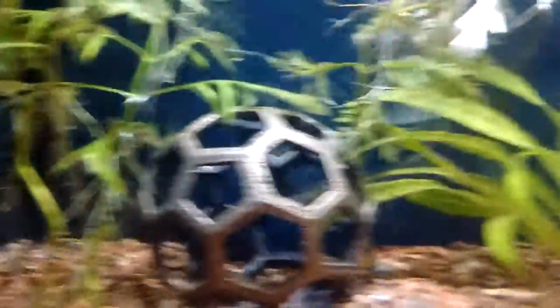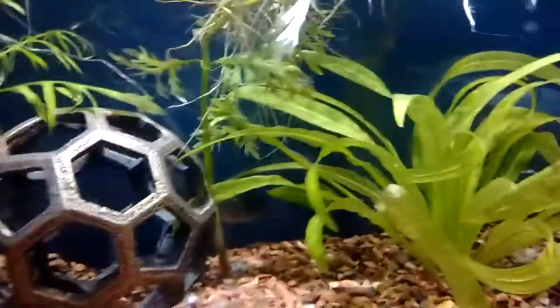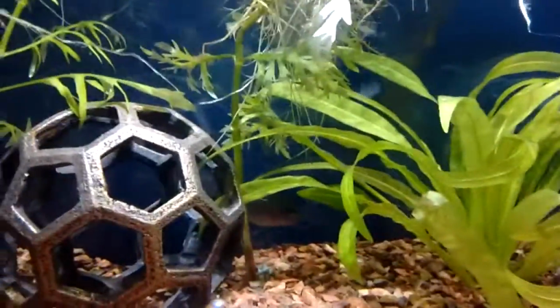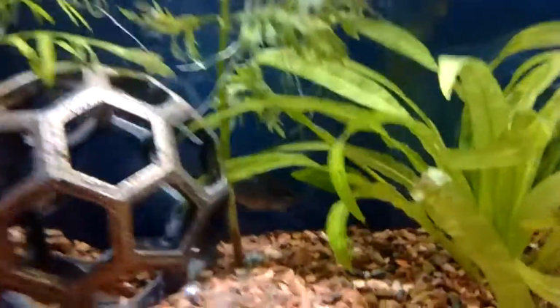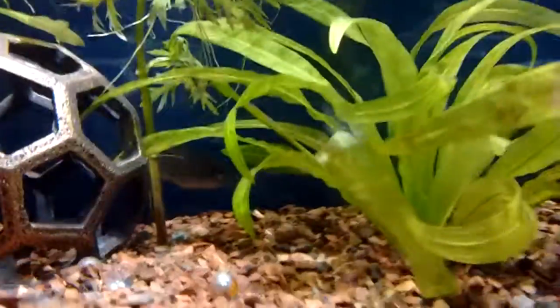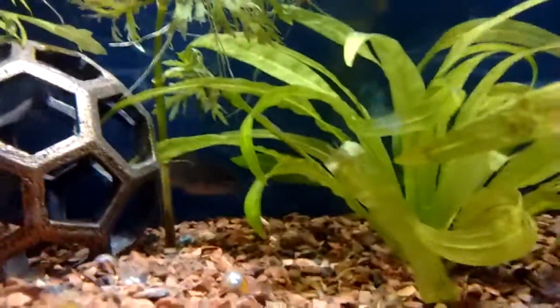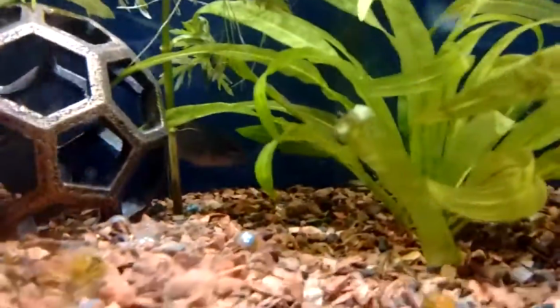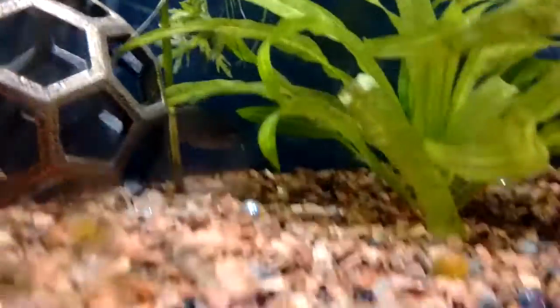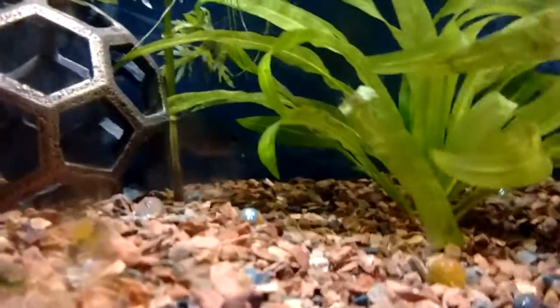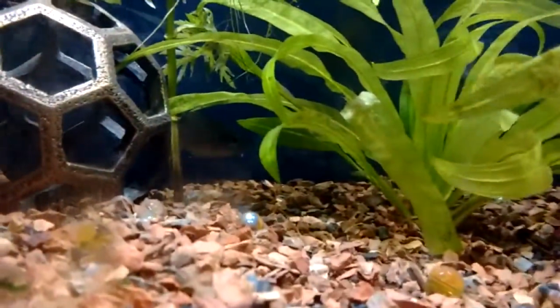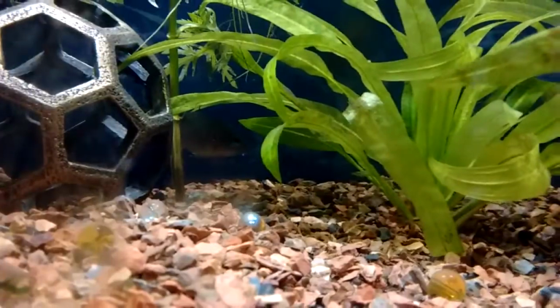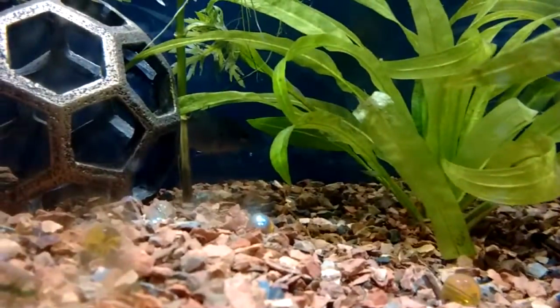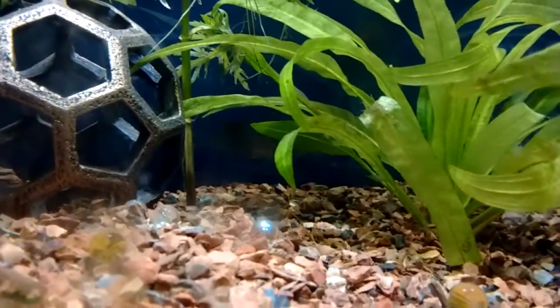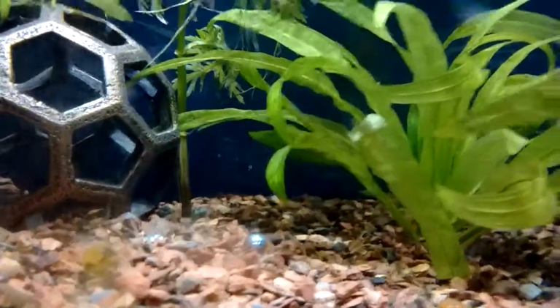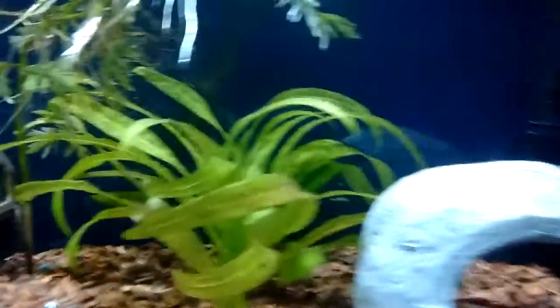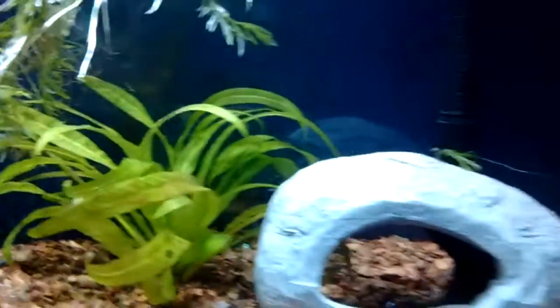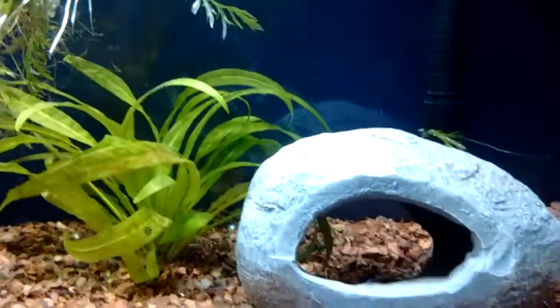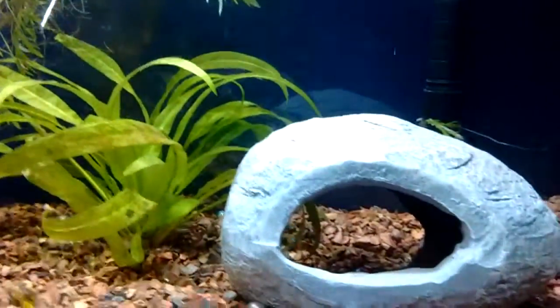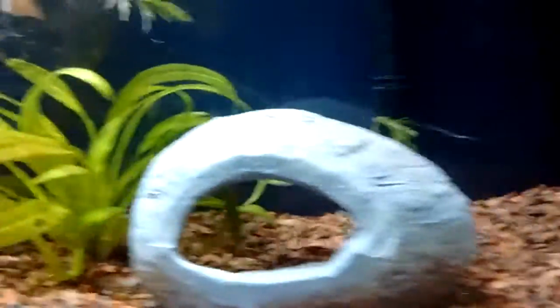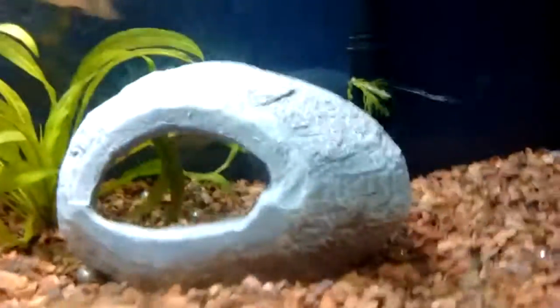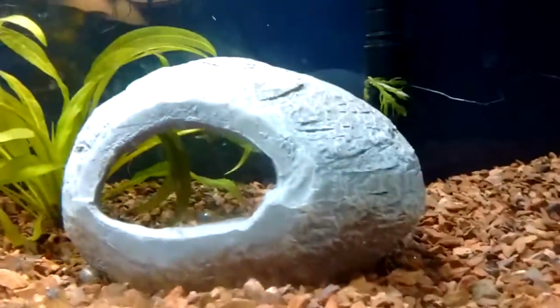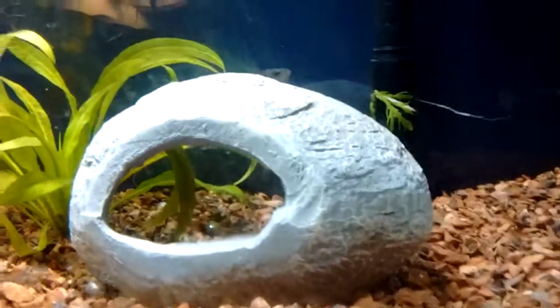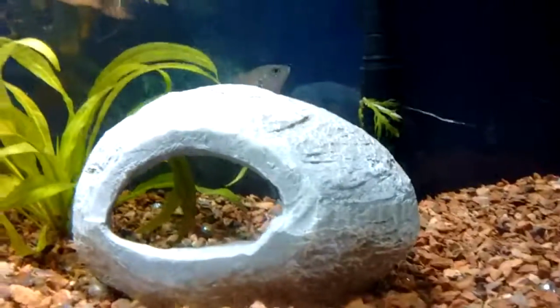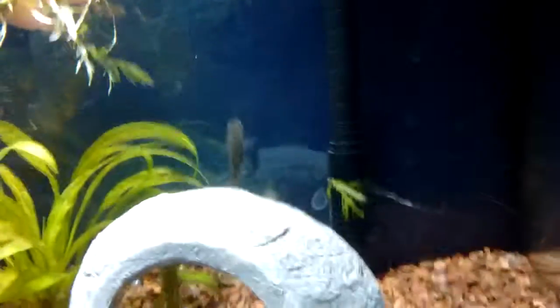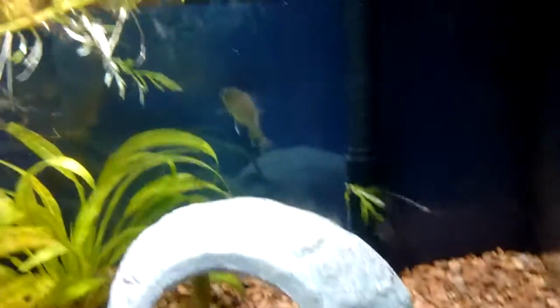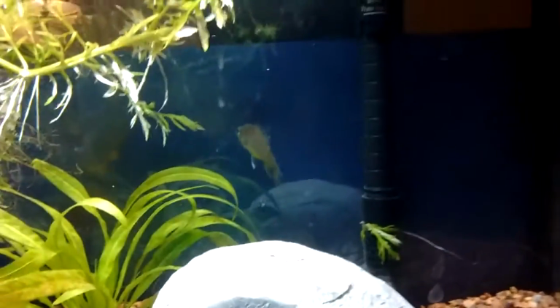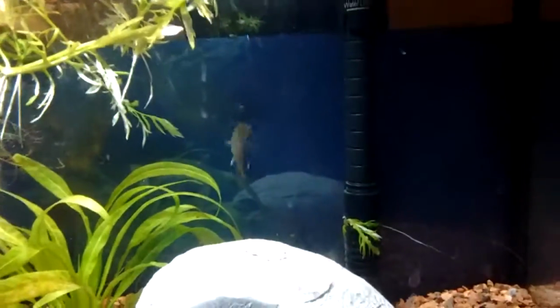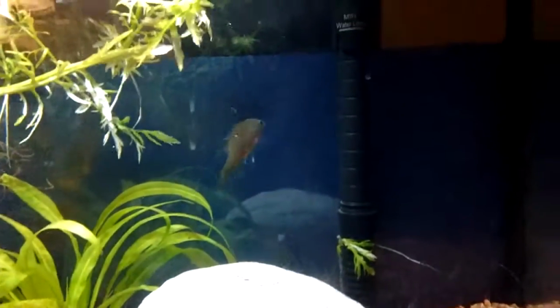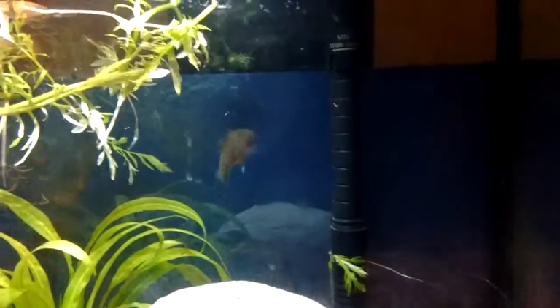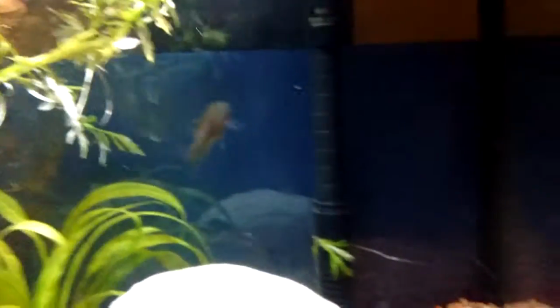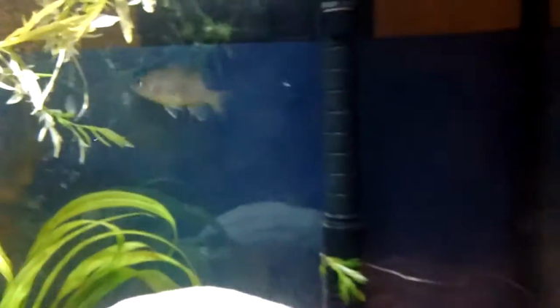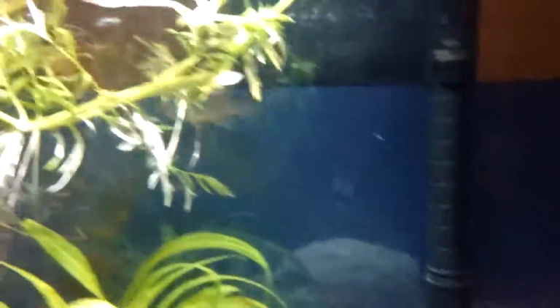He doesn't like being seen. He comes out and eats a lot — he likes to eat, that's something he enjoys. Anyways, I like him. His name is Licht, which means light in German, because he's shiny.